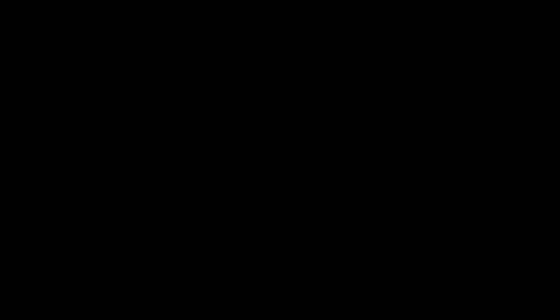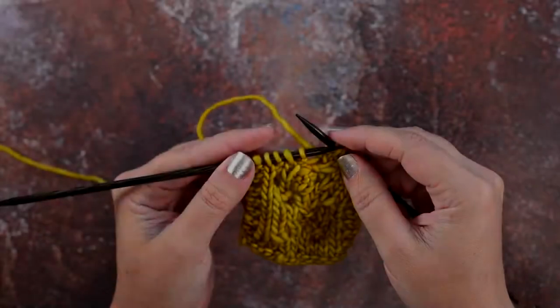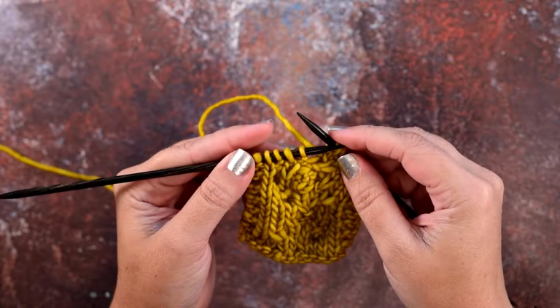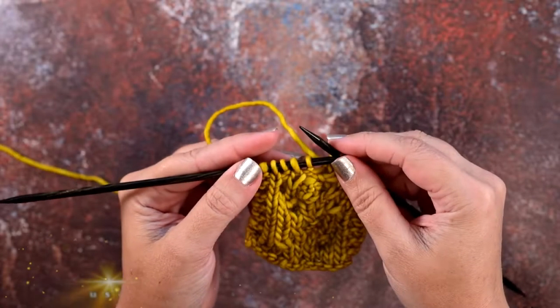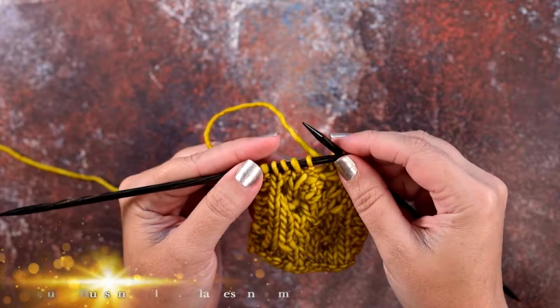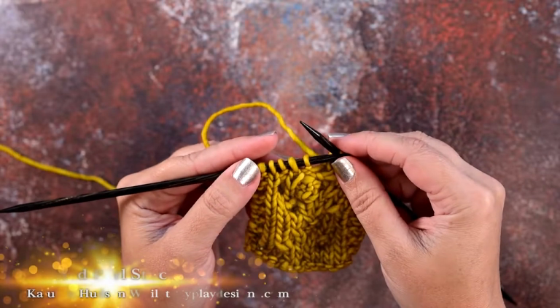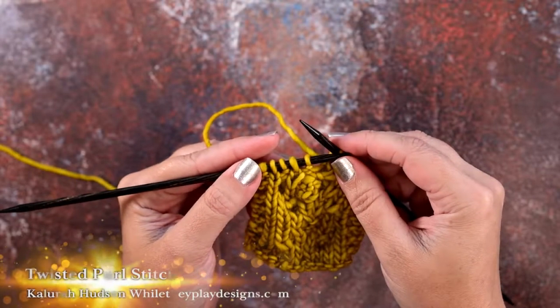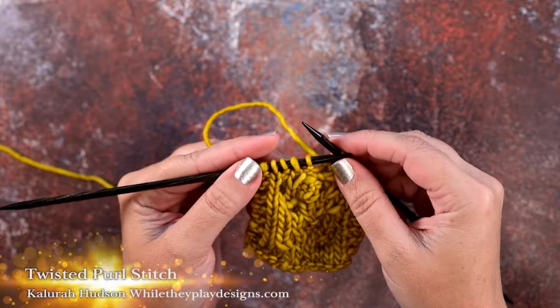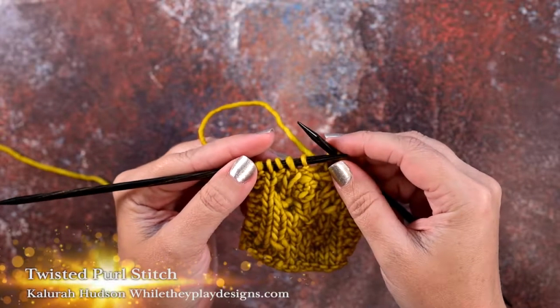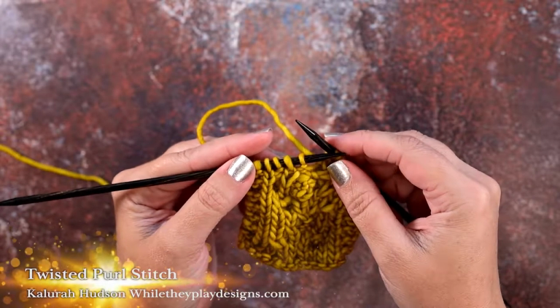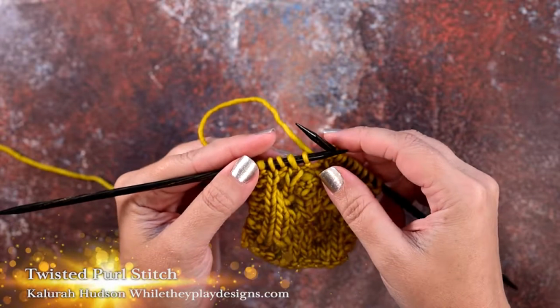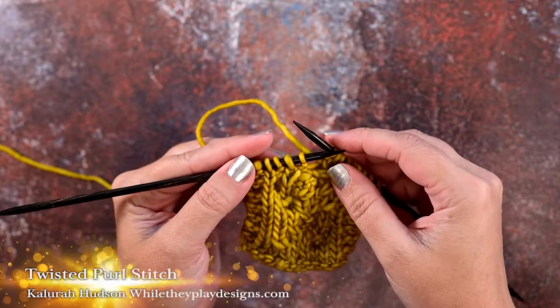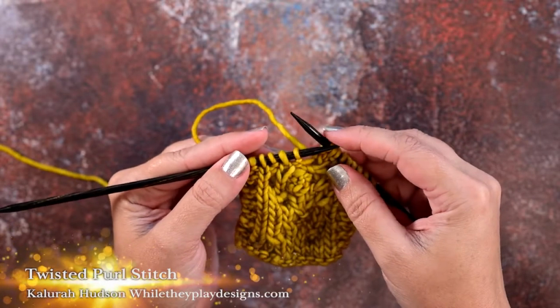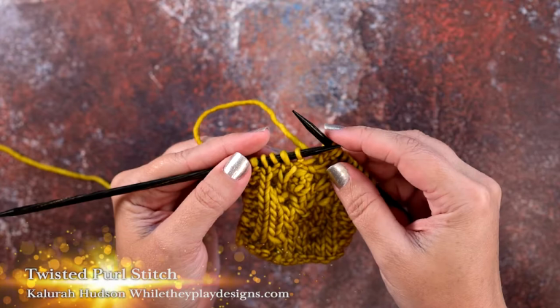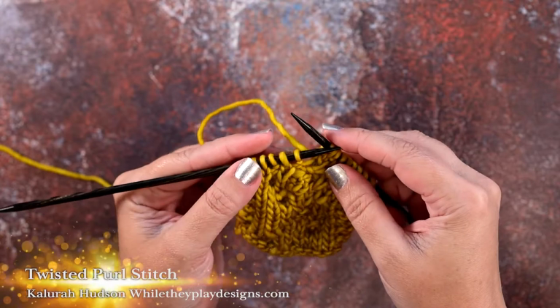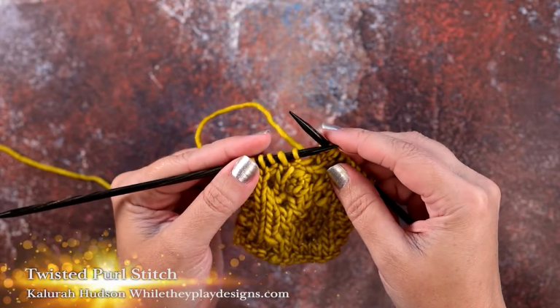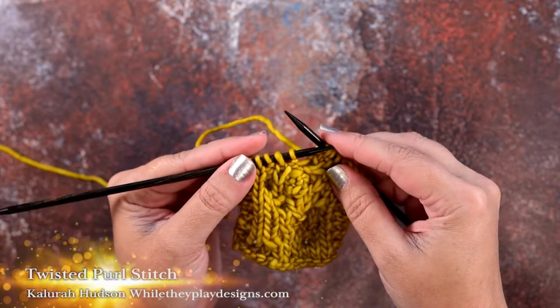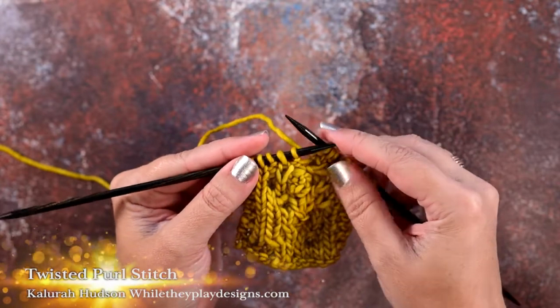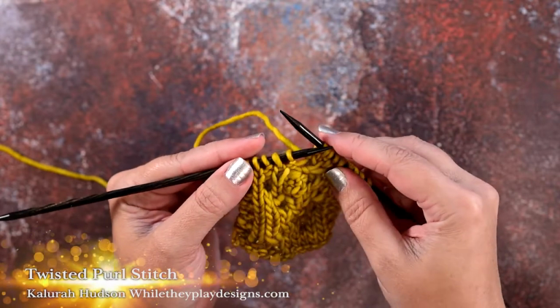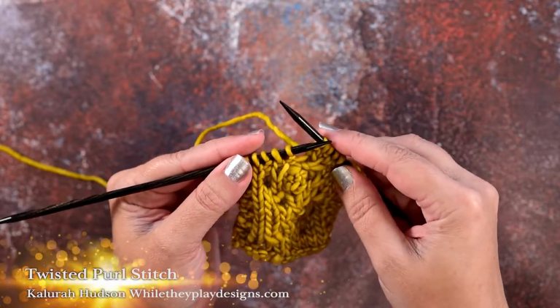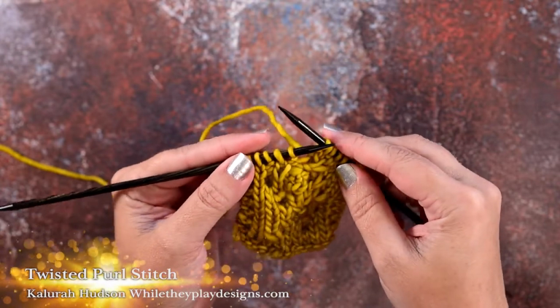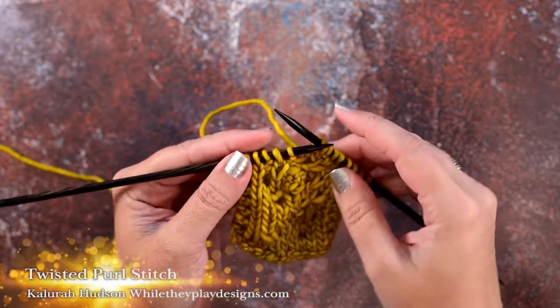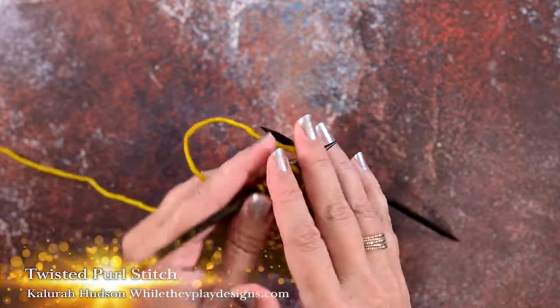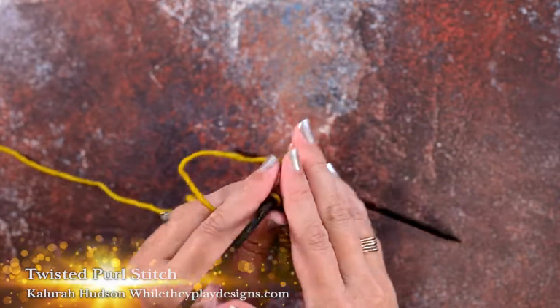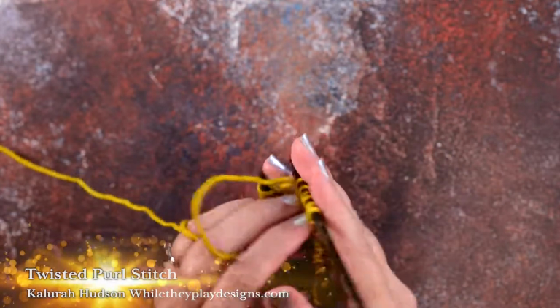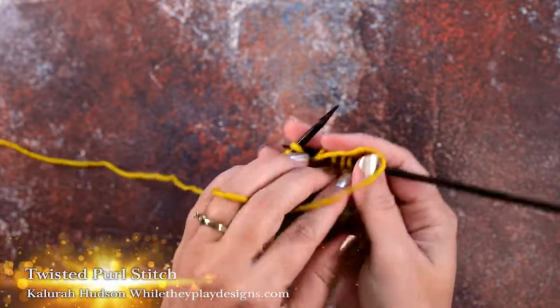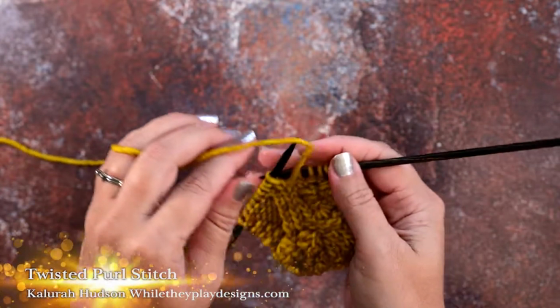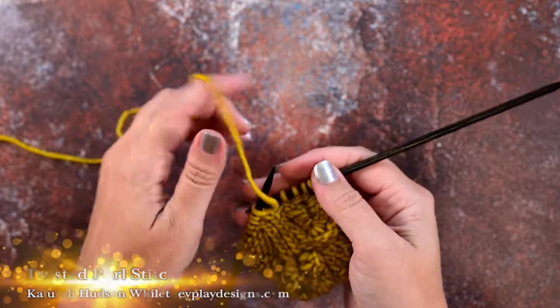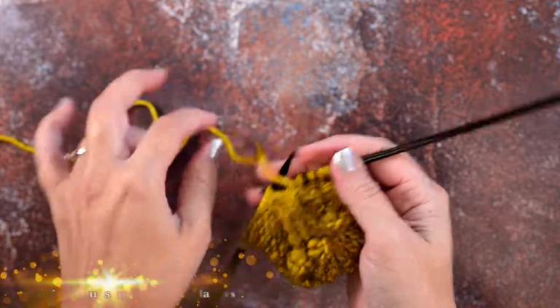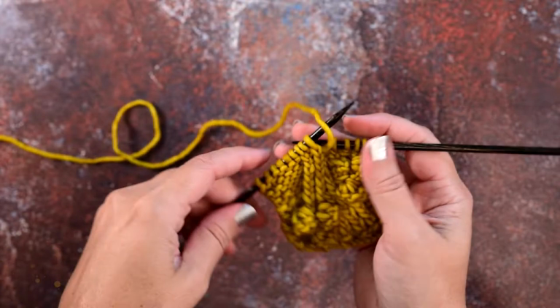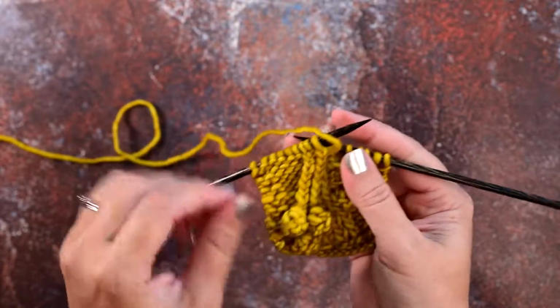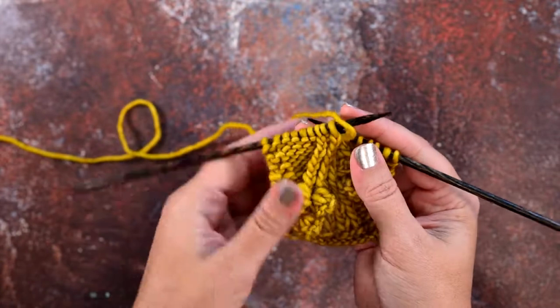Hi guys, this is Clara Hudson of Wally Play Designs, and in today's video I'm going to show you how to create a twisted purl stitch.